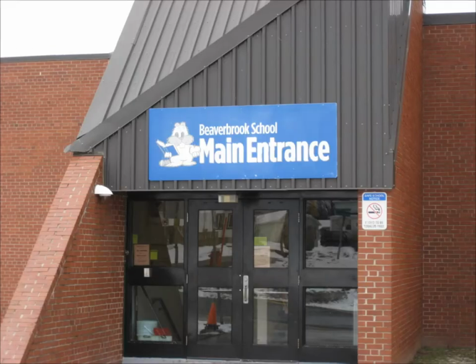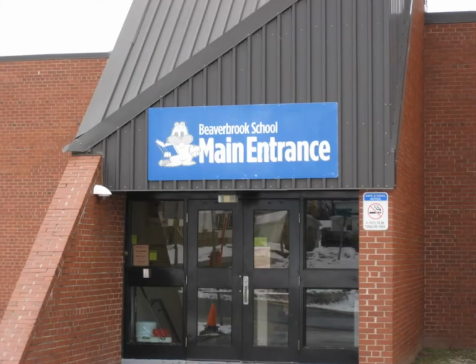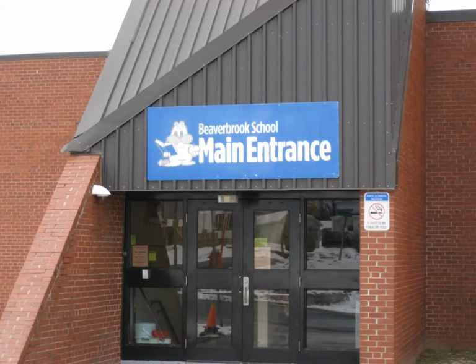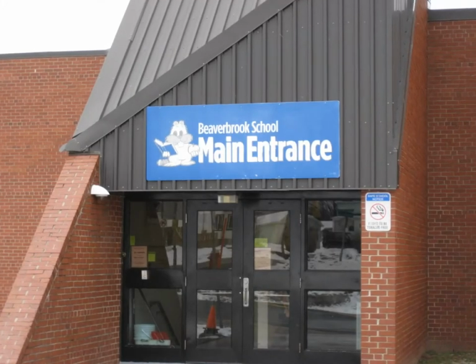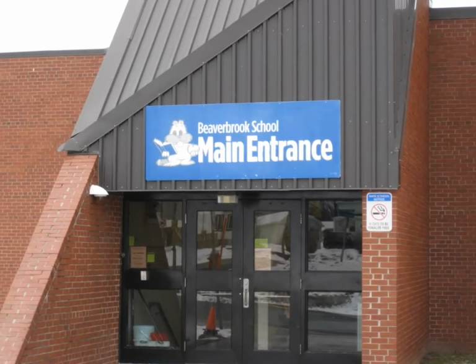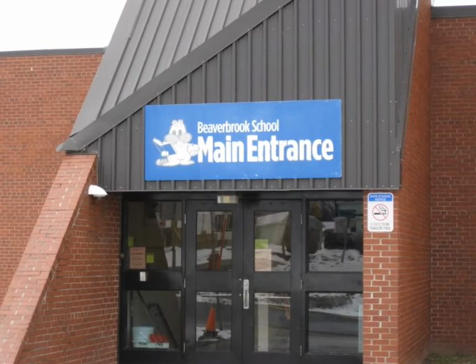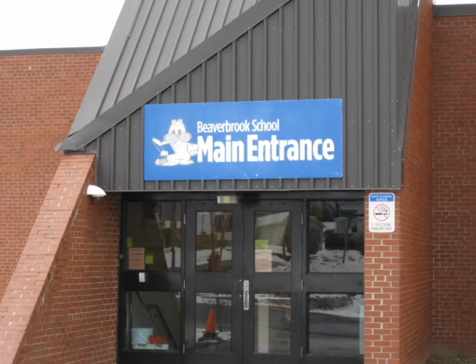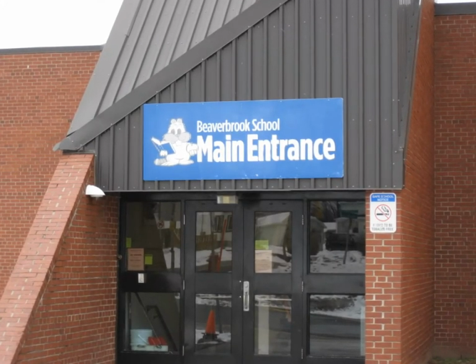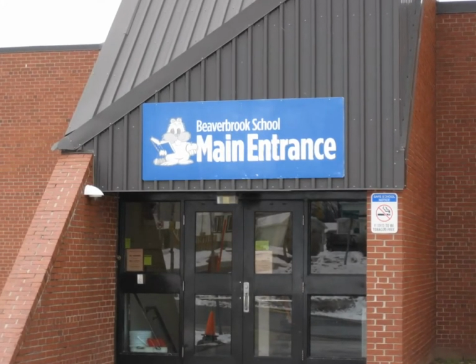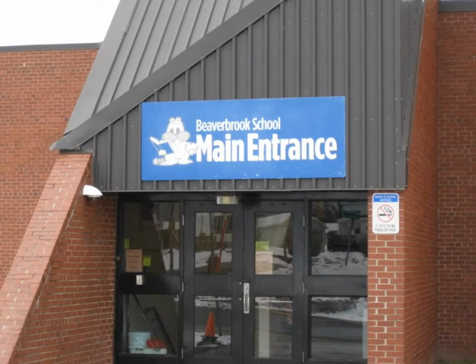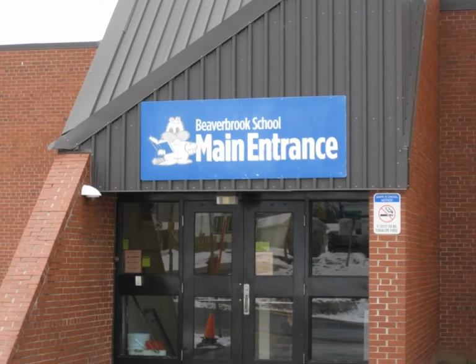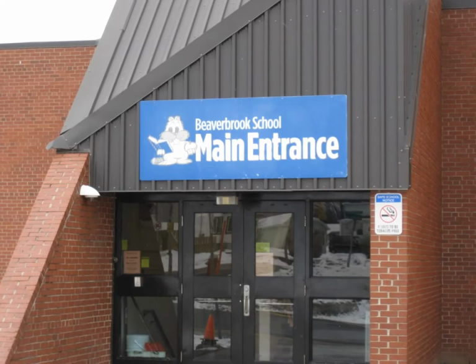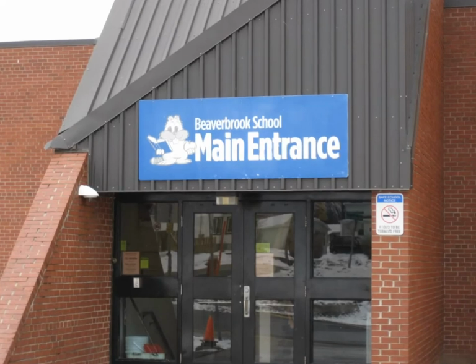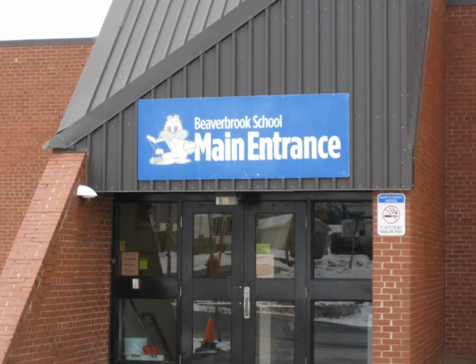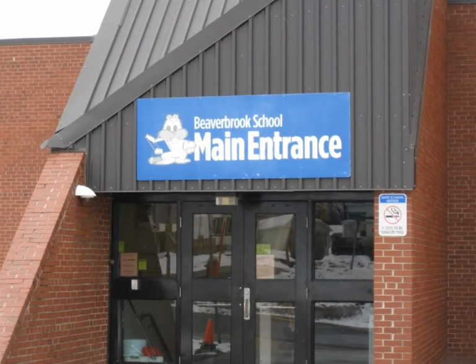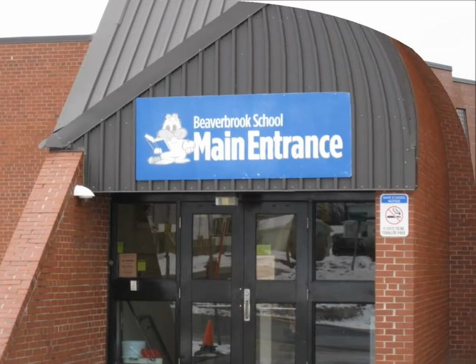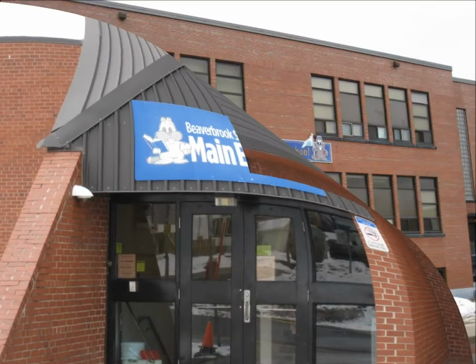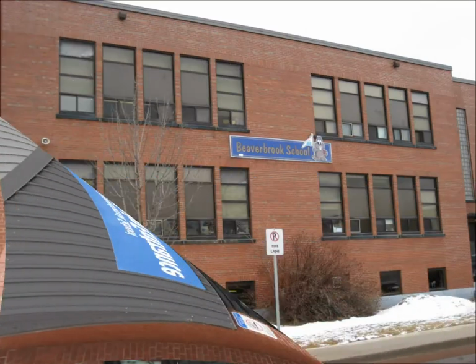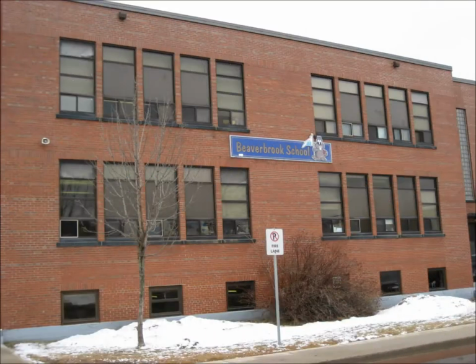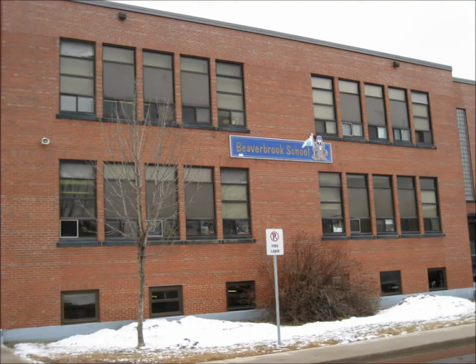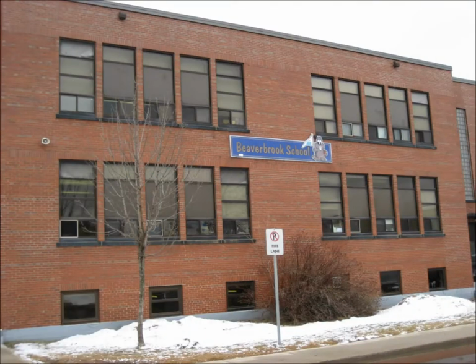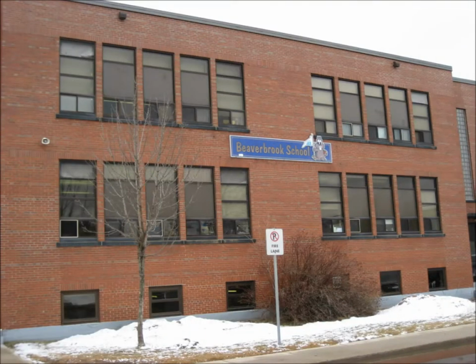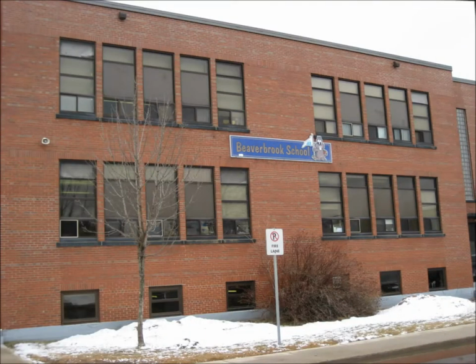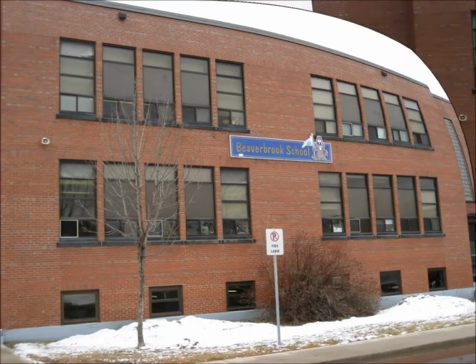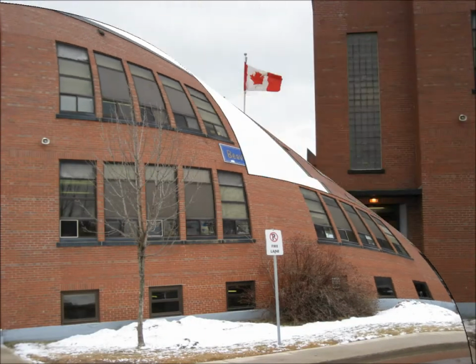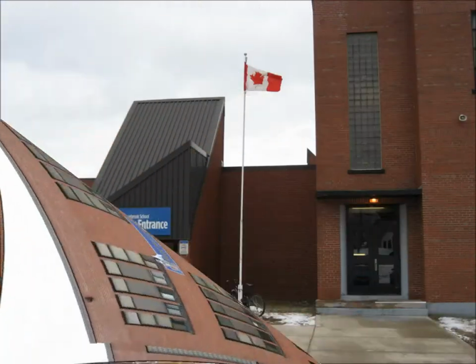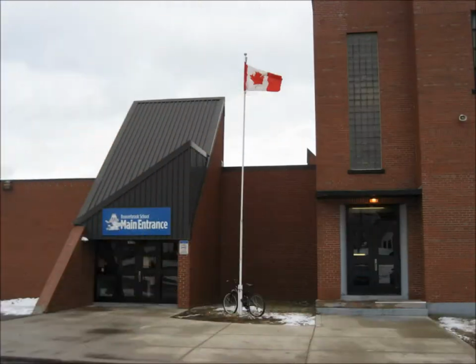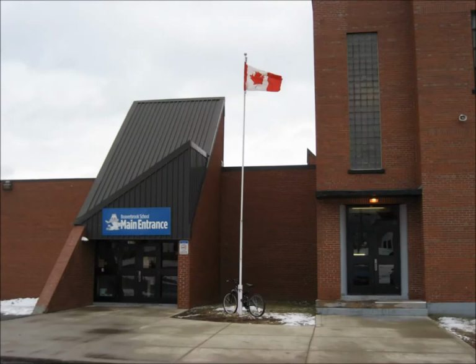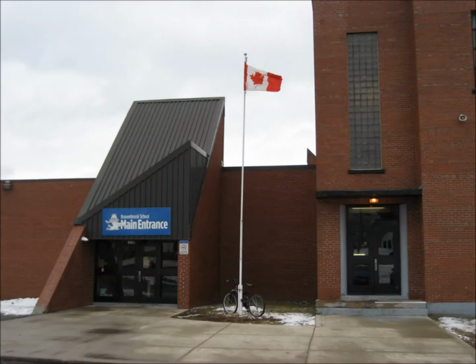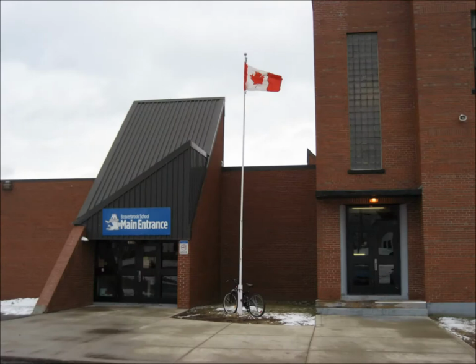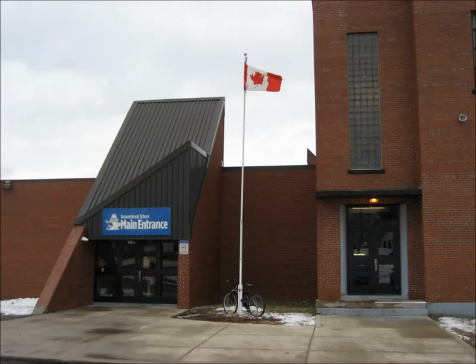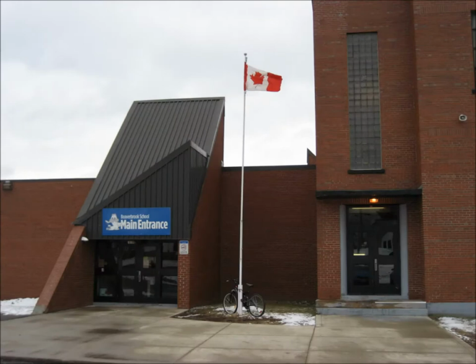Welcome to Beaverbrook School! Our school was built in 1949 and the new wing was opened in 1970 — a really long time ago.